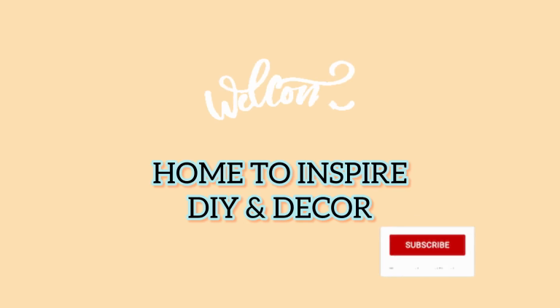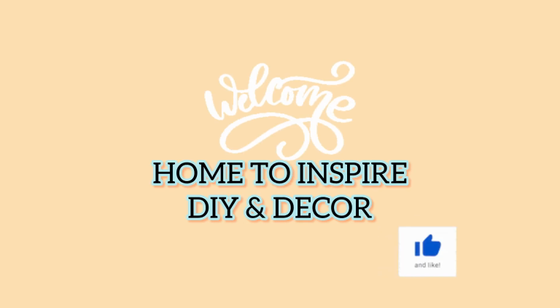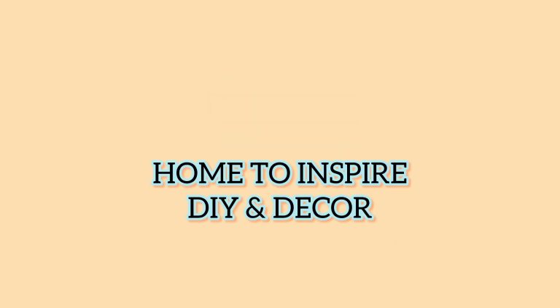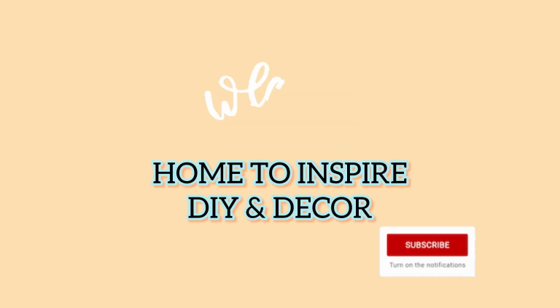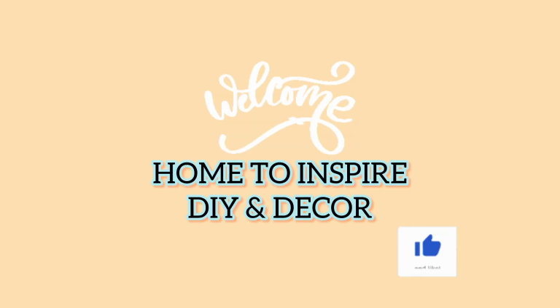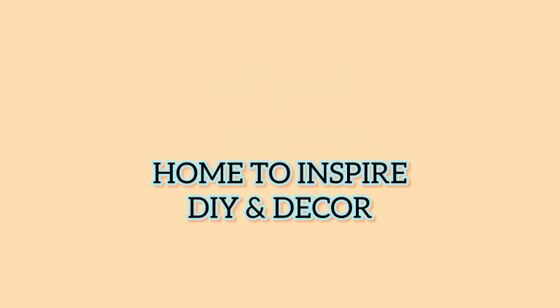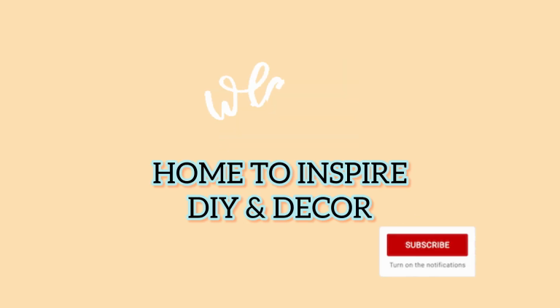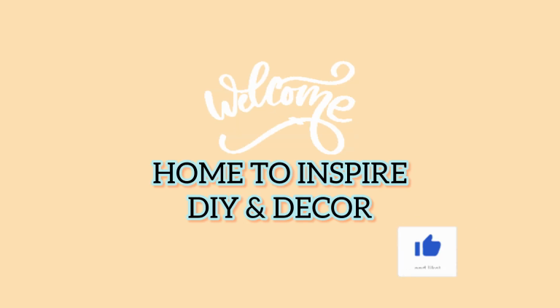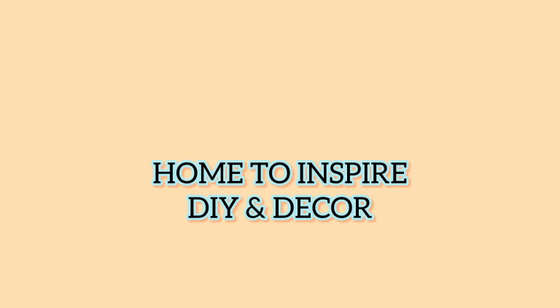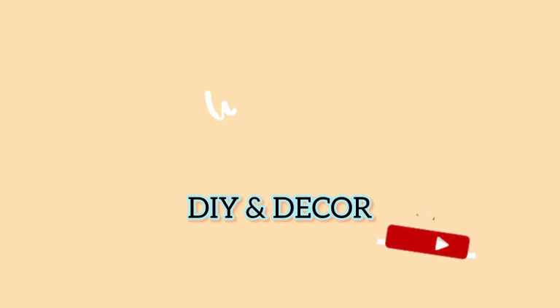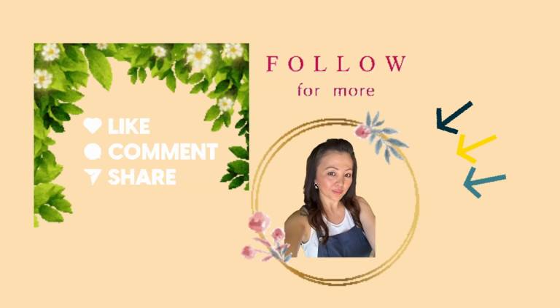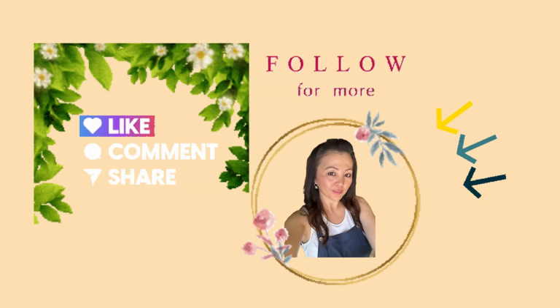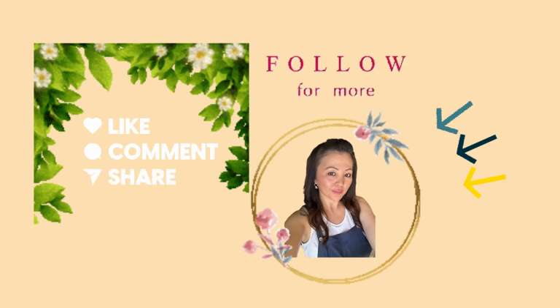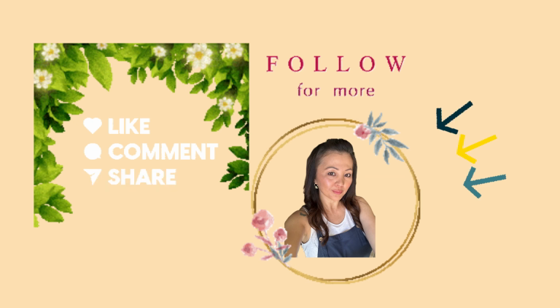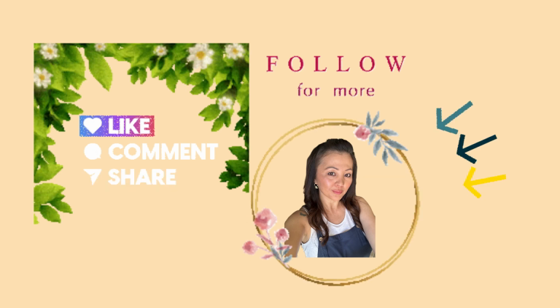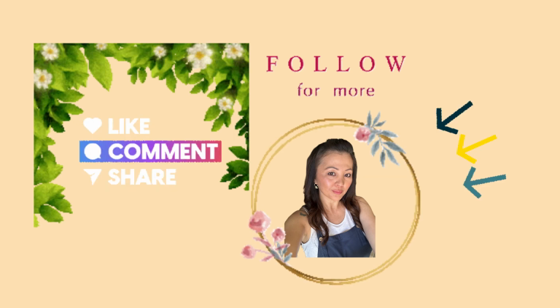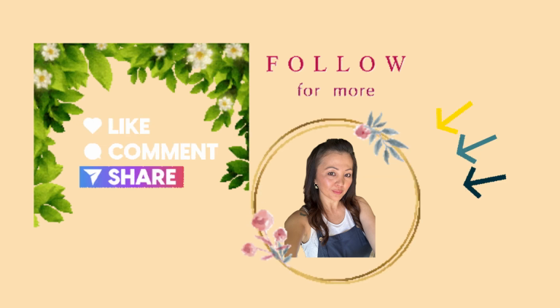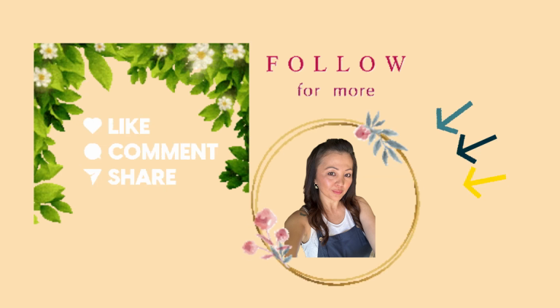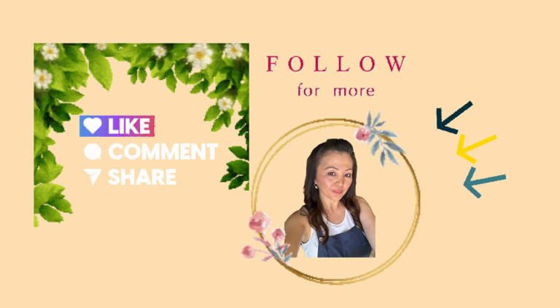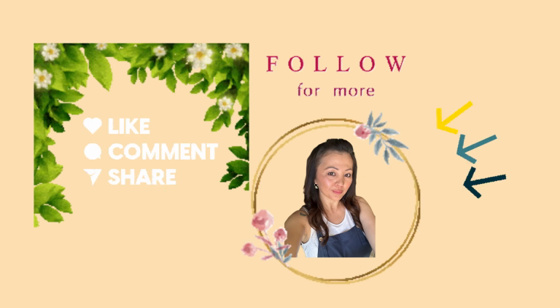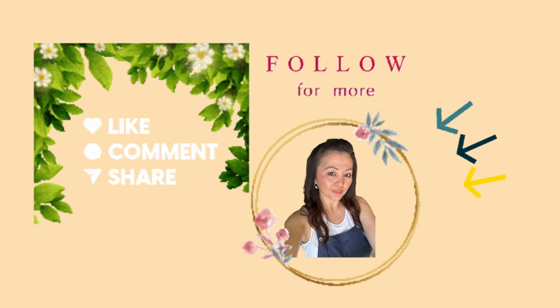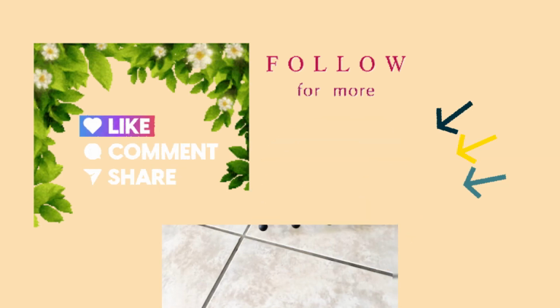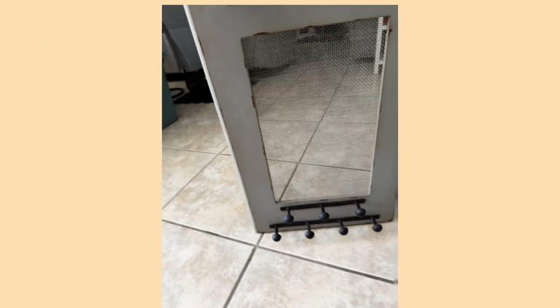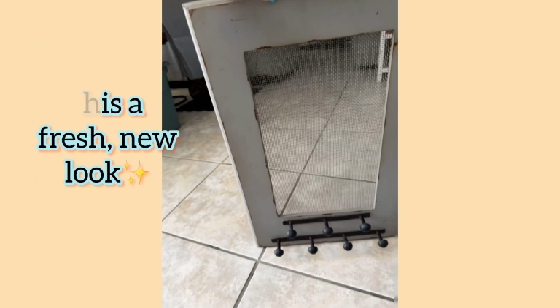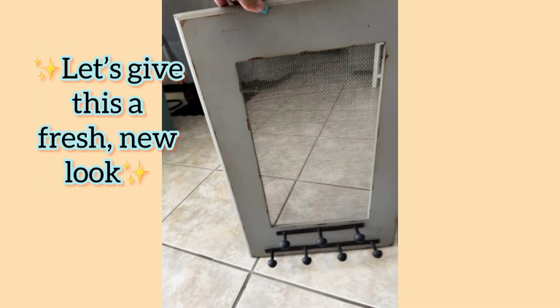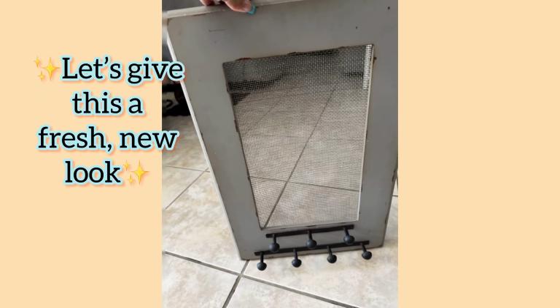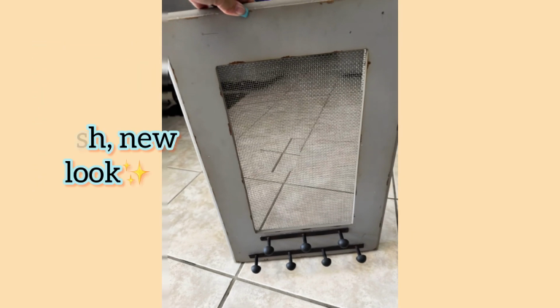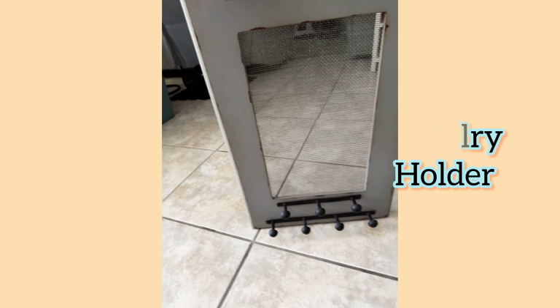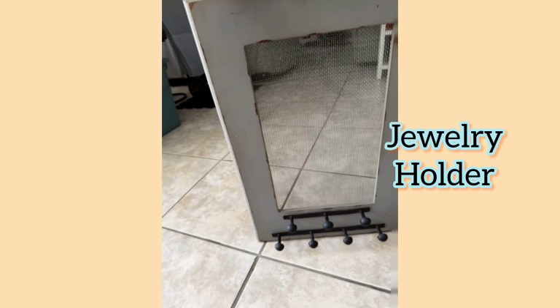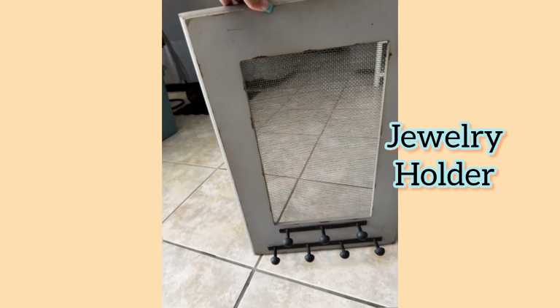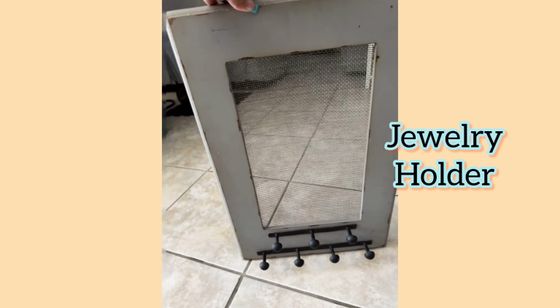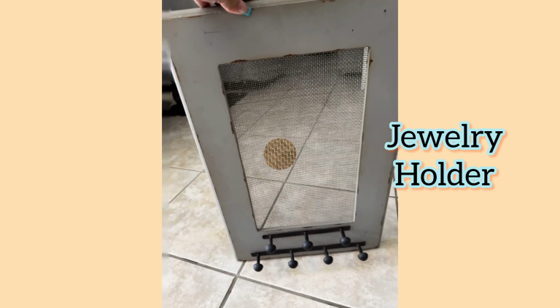Hey guys, welcome to my channel, or welcome back if you are returning. Thank you for being here today. I wanted to show you how I took an existing decor piece and made it over.